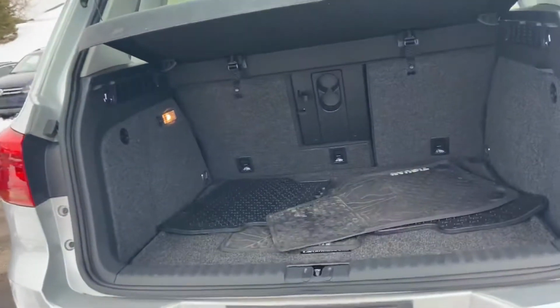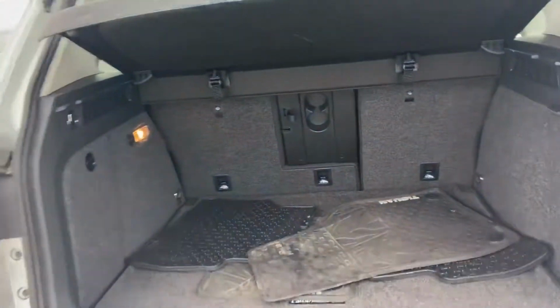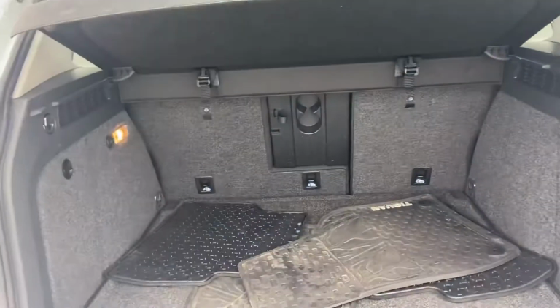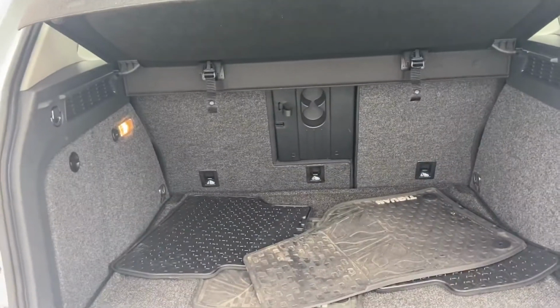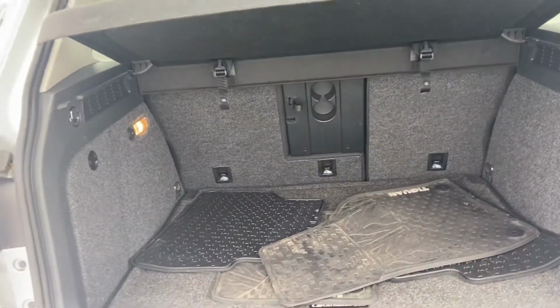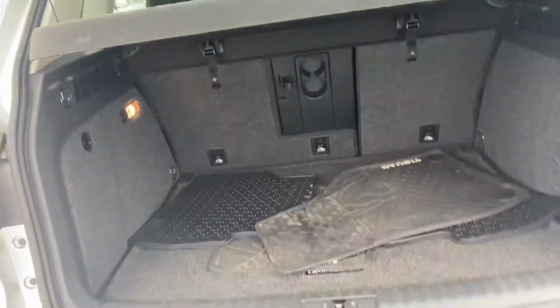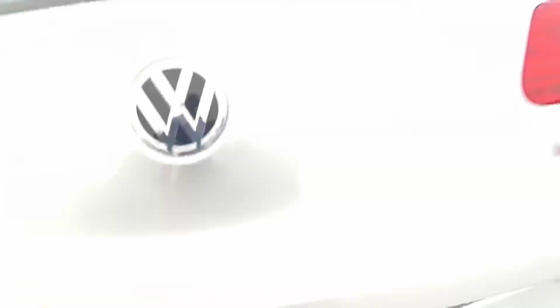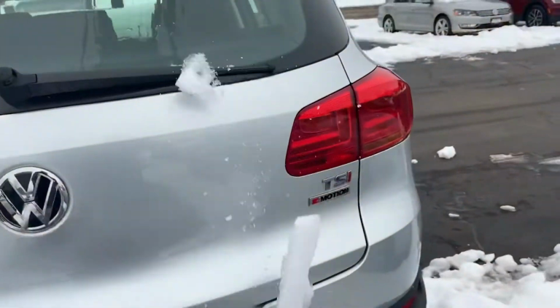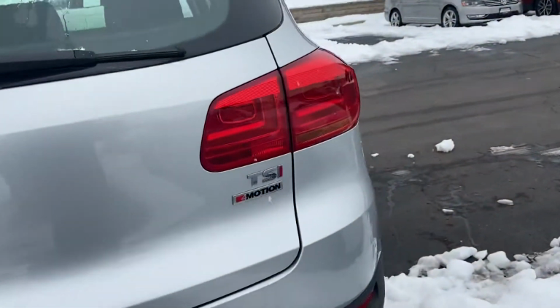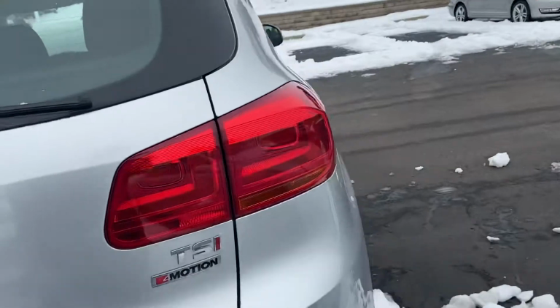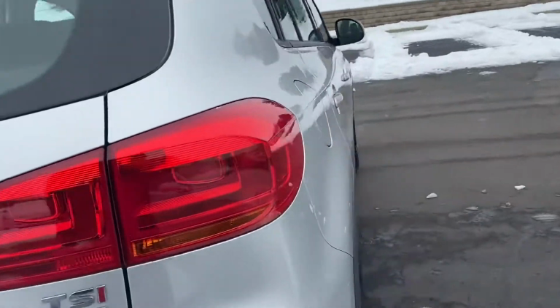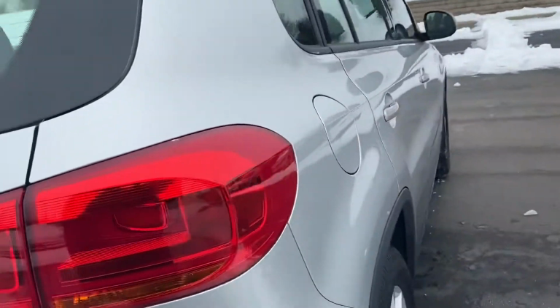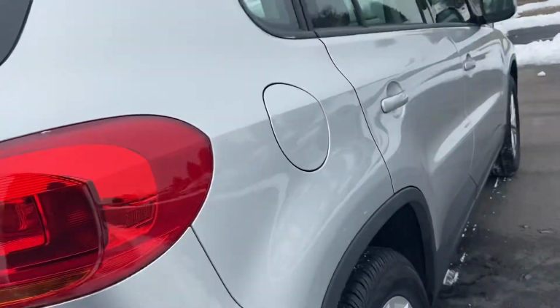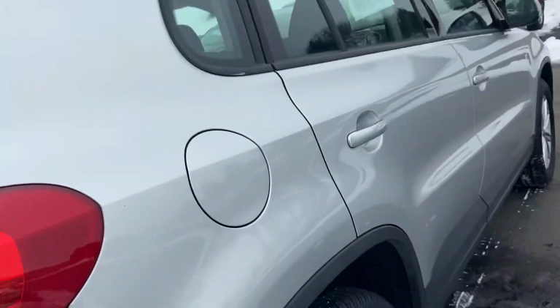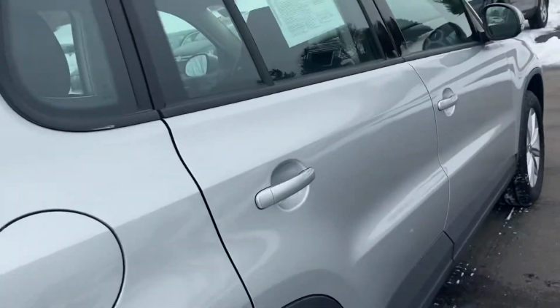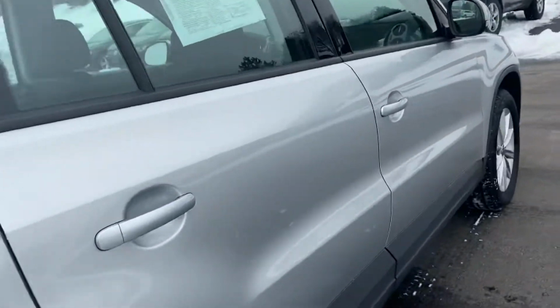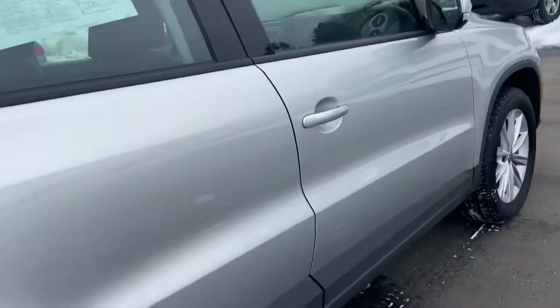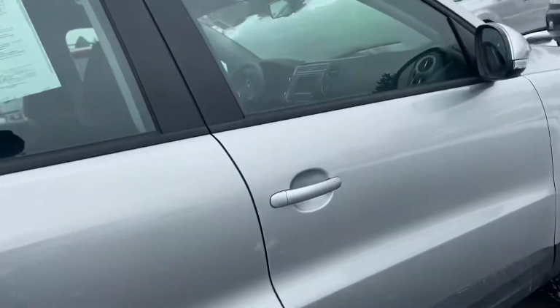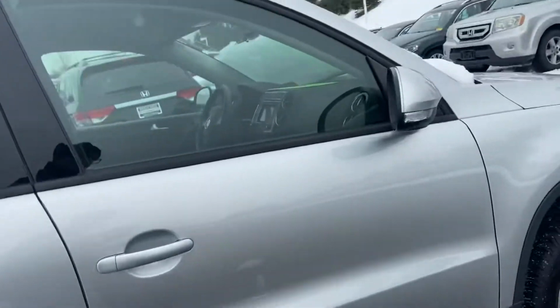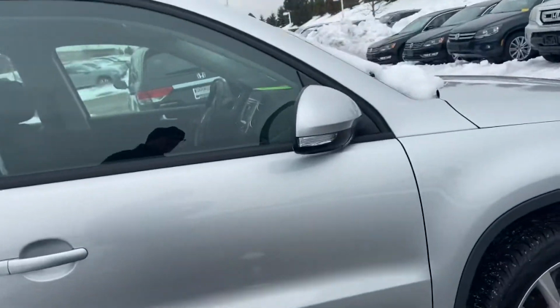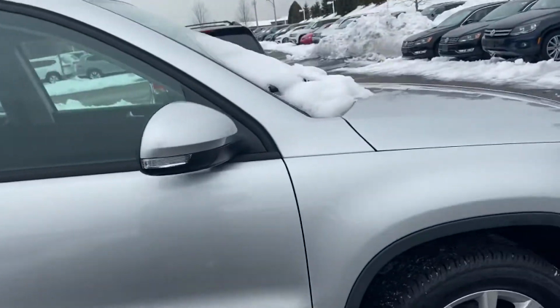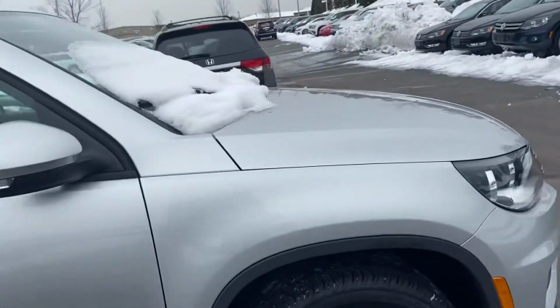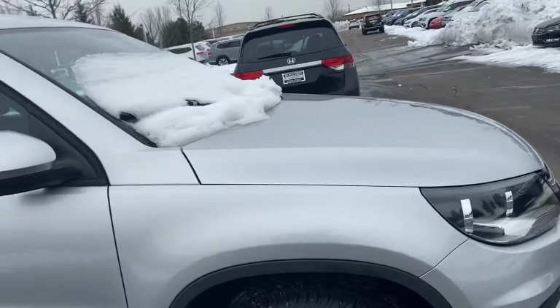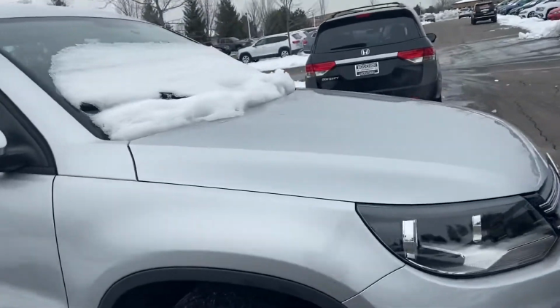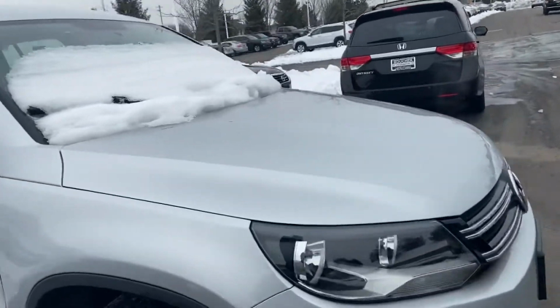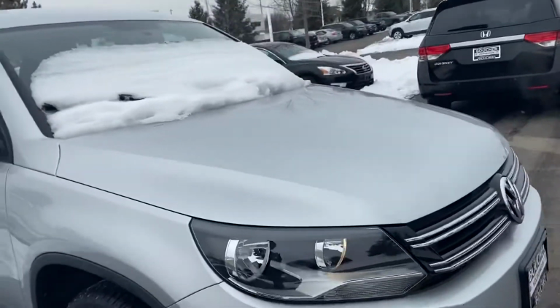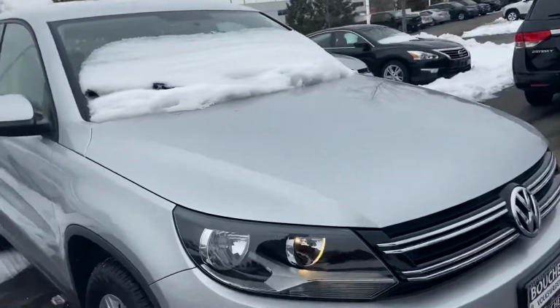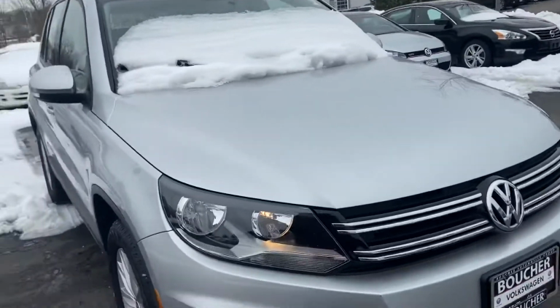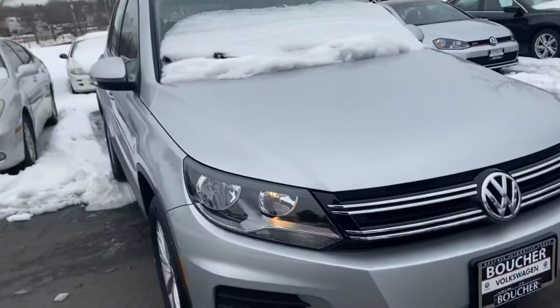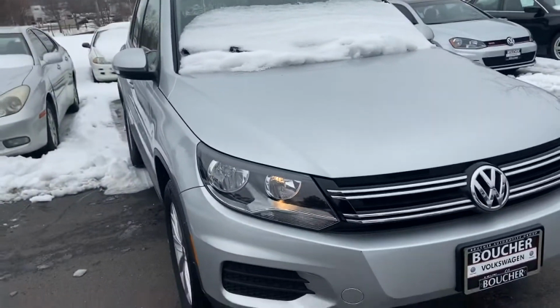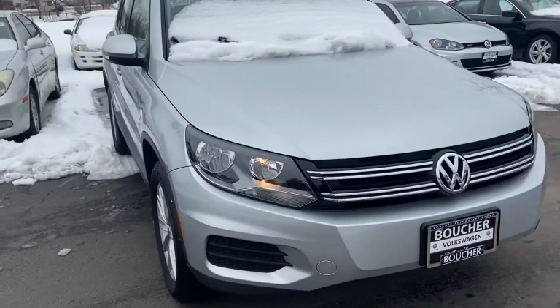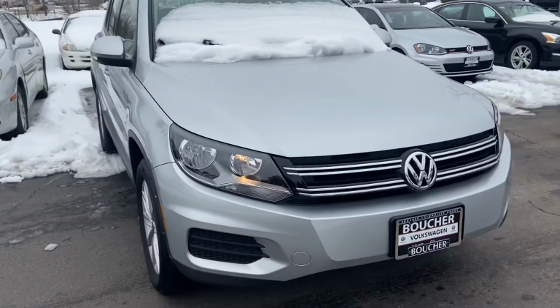It's got rubber mats in back along with the cargo cover, and the passenger side looks really nice too. It just got through inspection, so it'll be going on the lot here probably this afternoon.